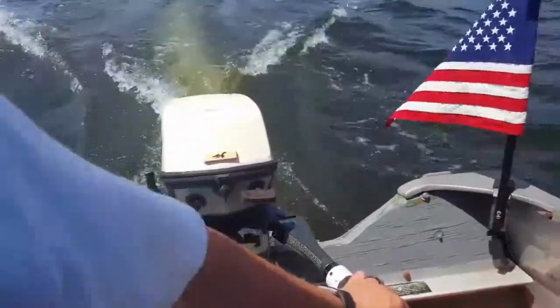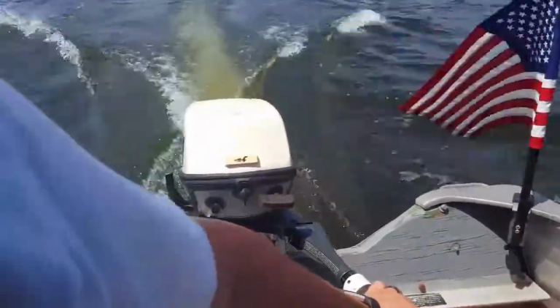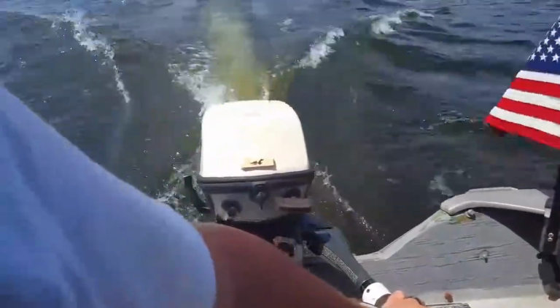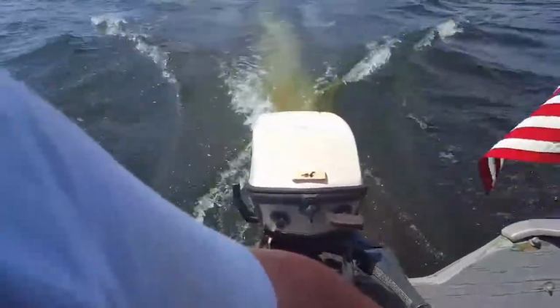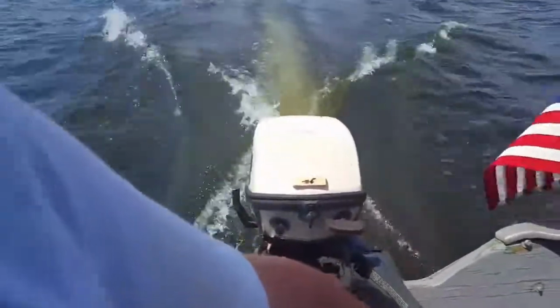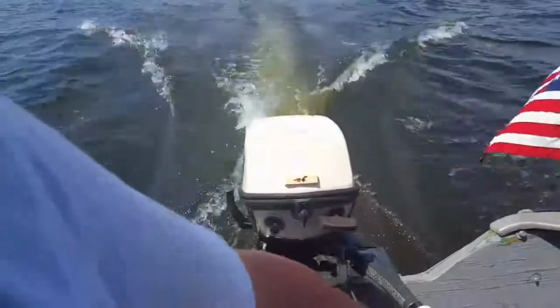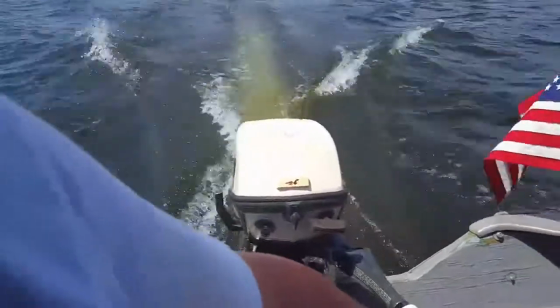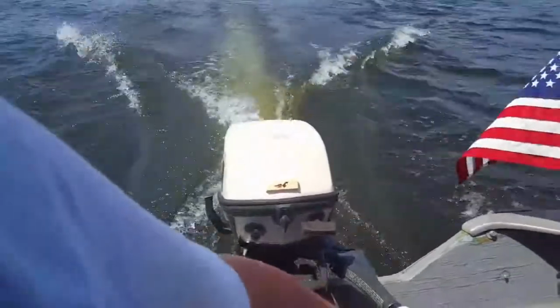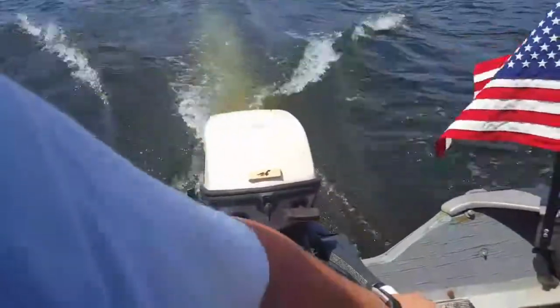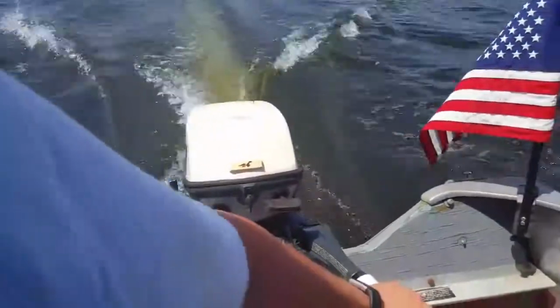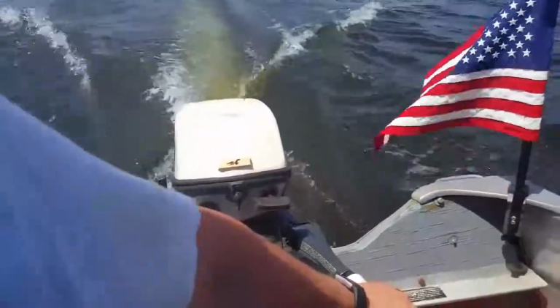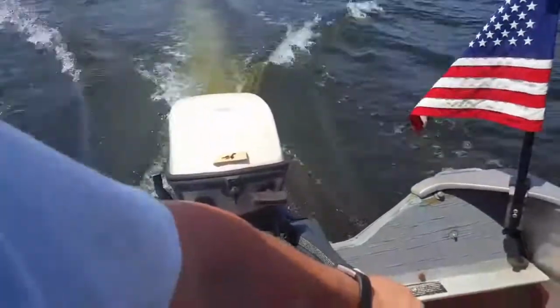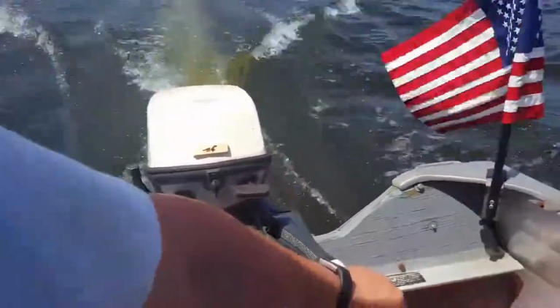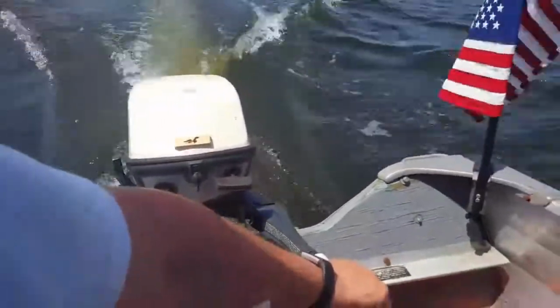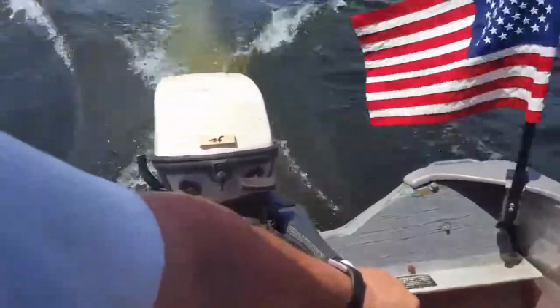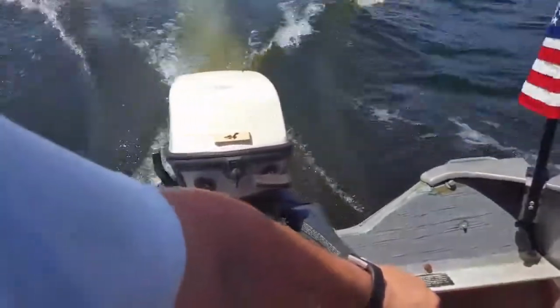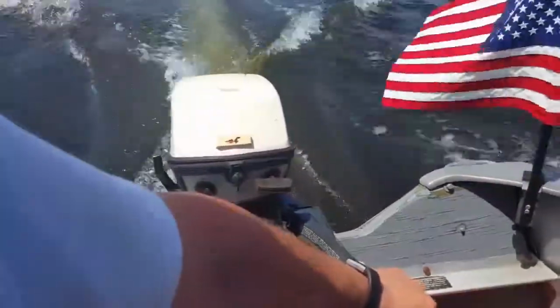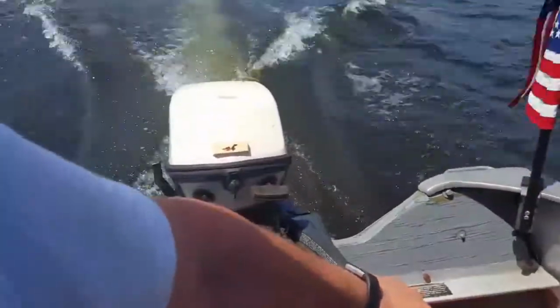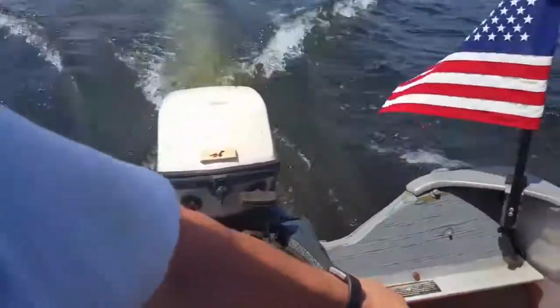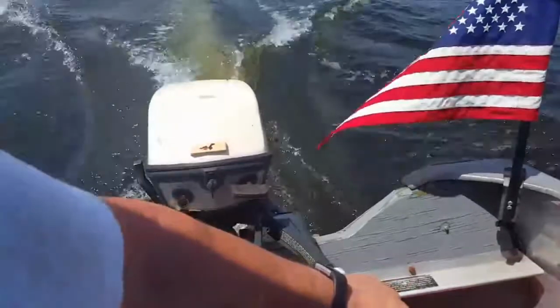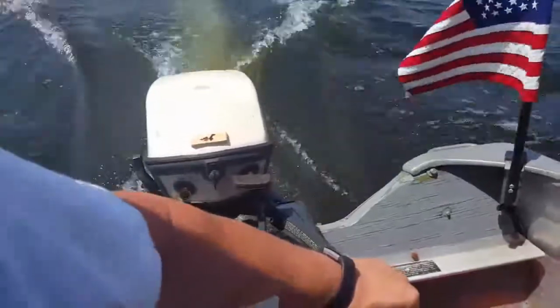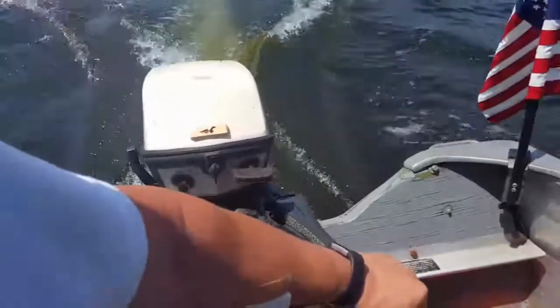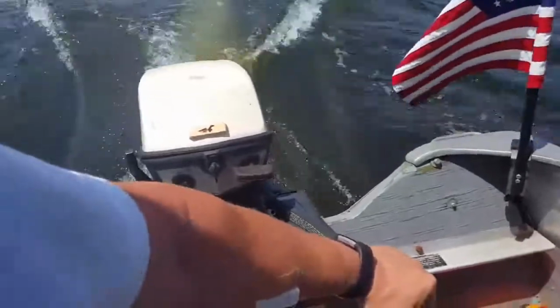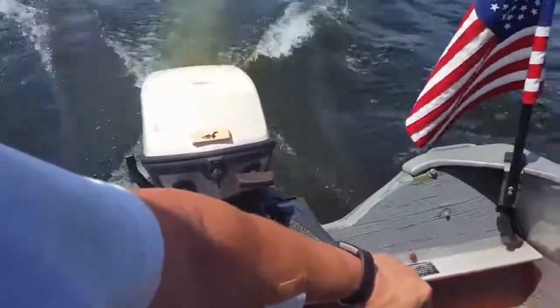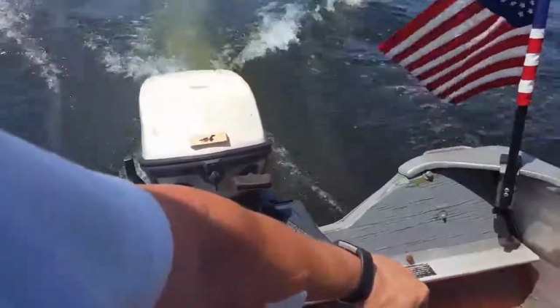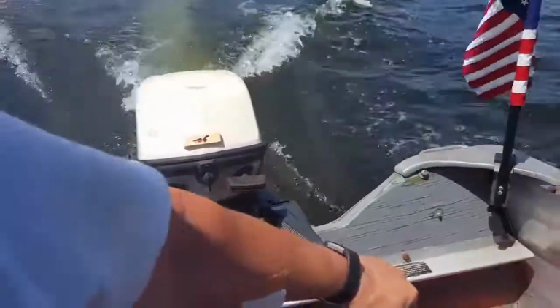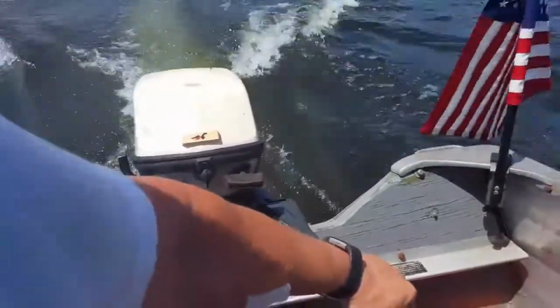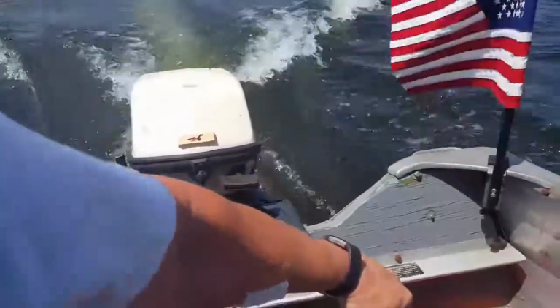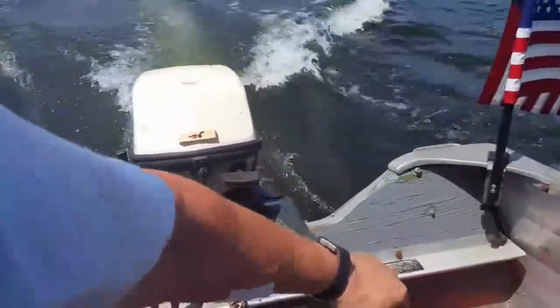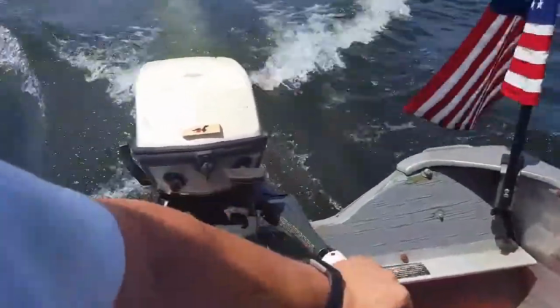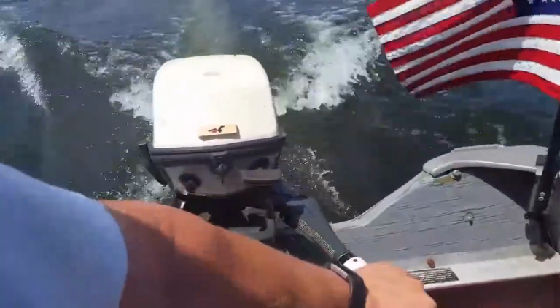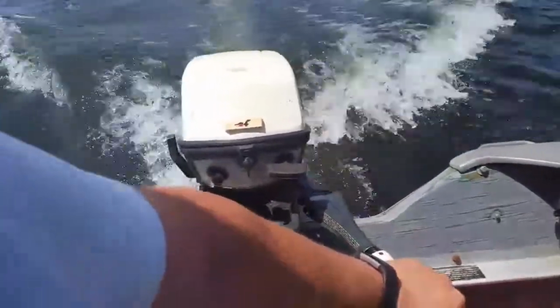I don't think we're going to take this one all the way around the lake. Anyway, it's a nice runner. The idle is excellent.